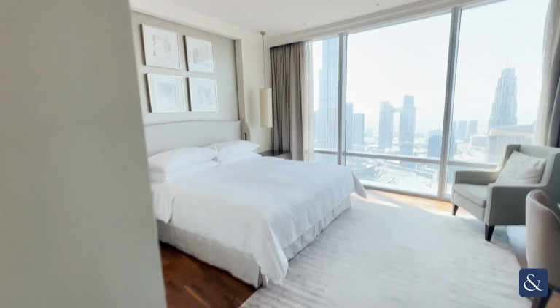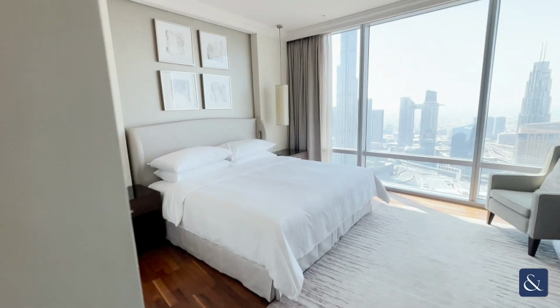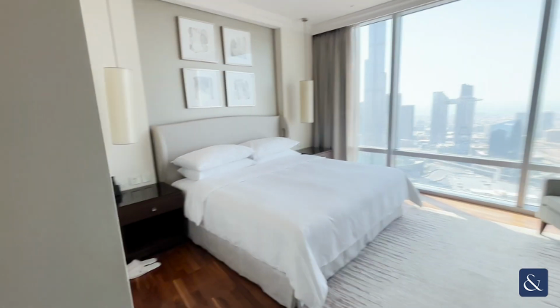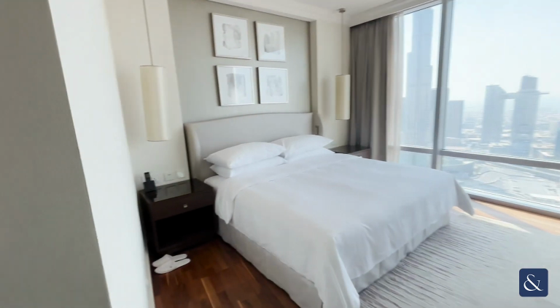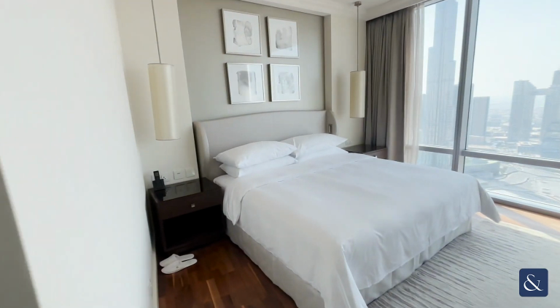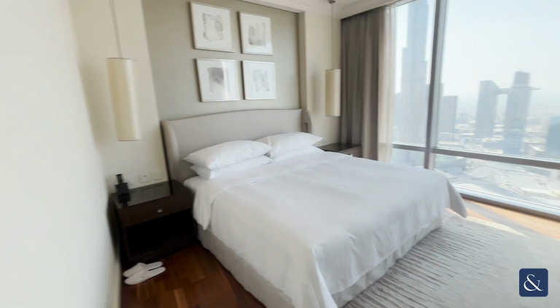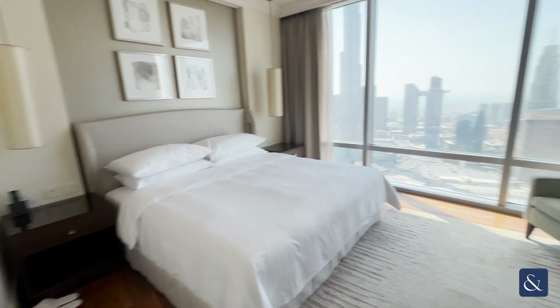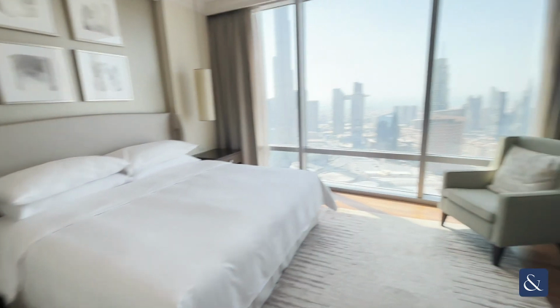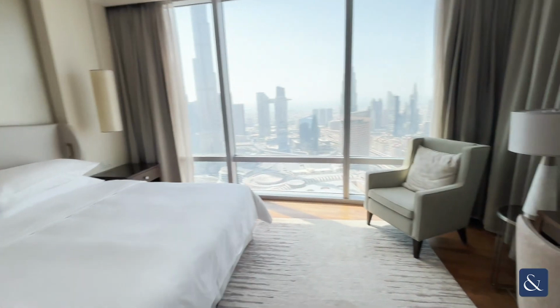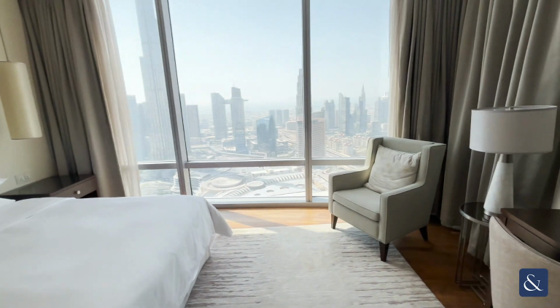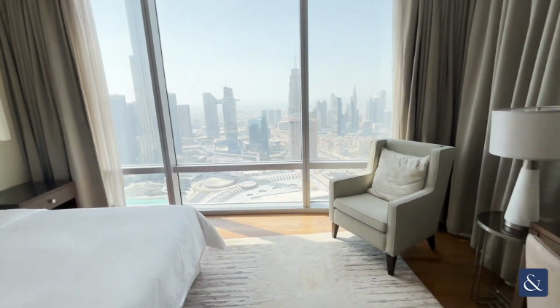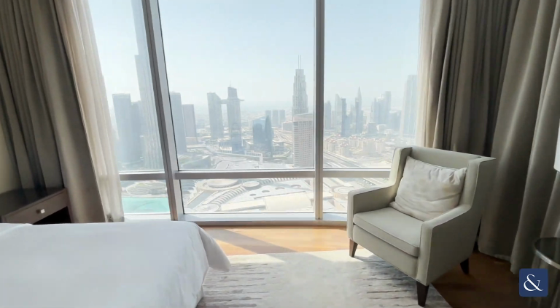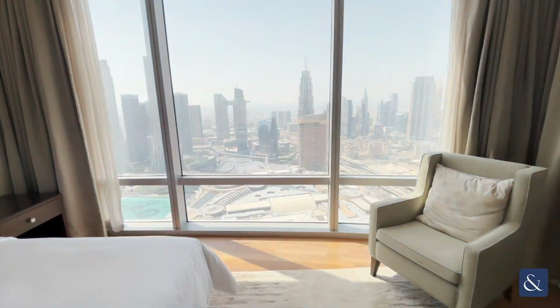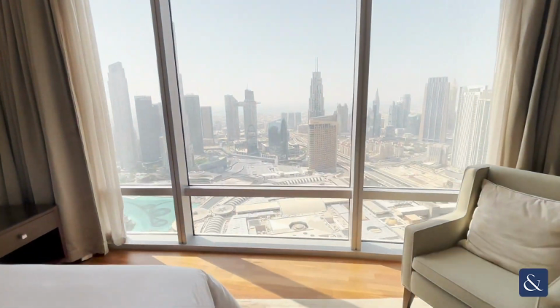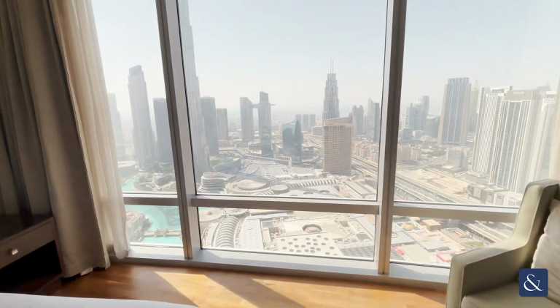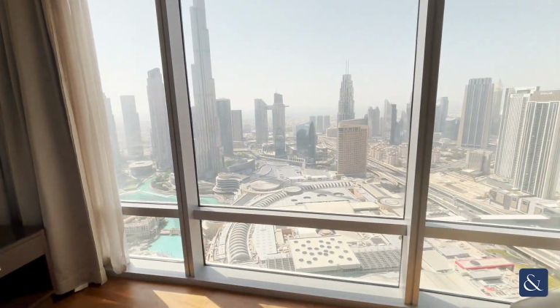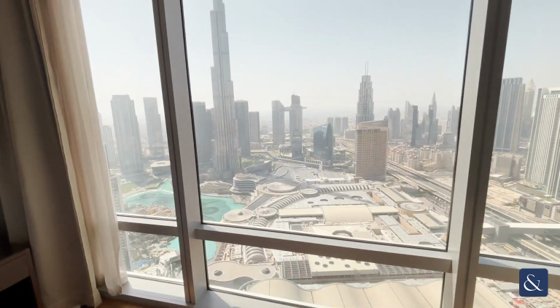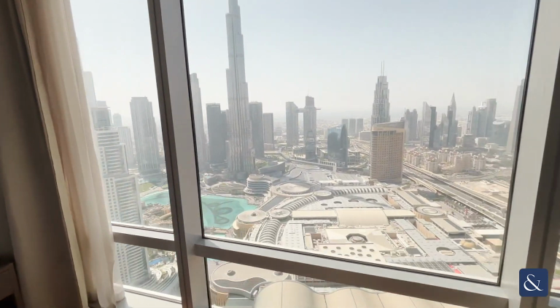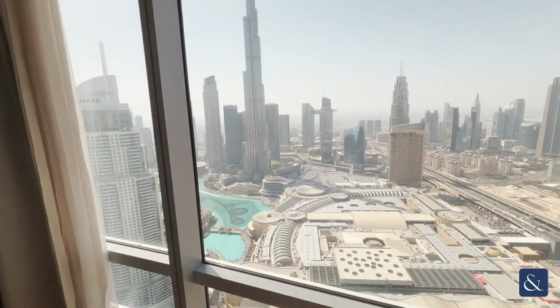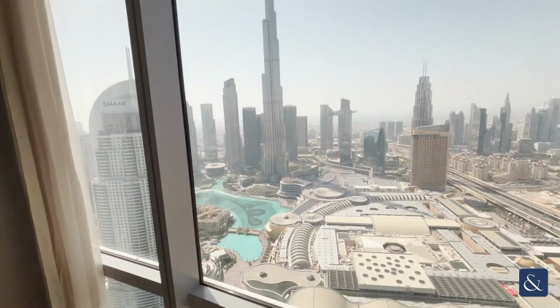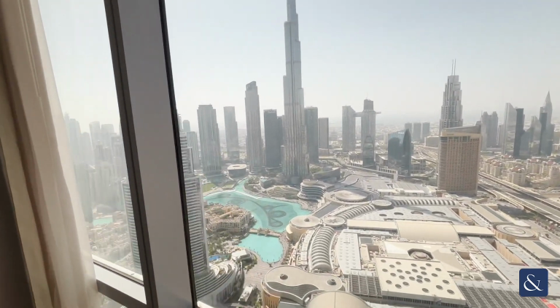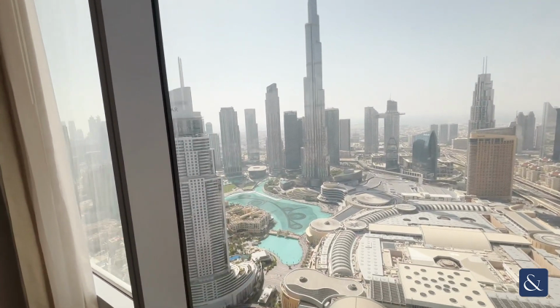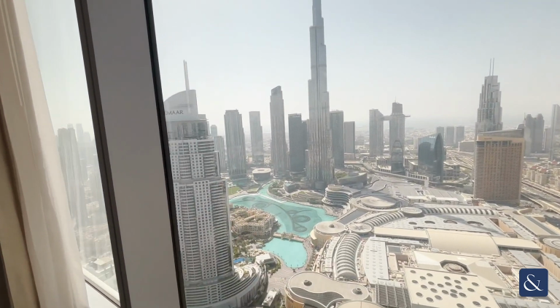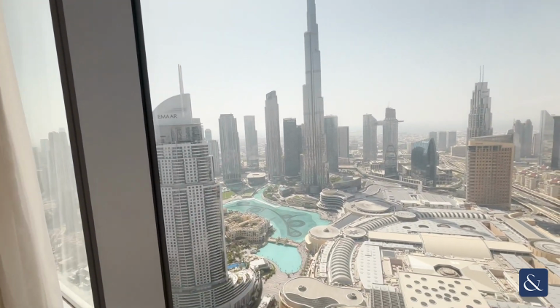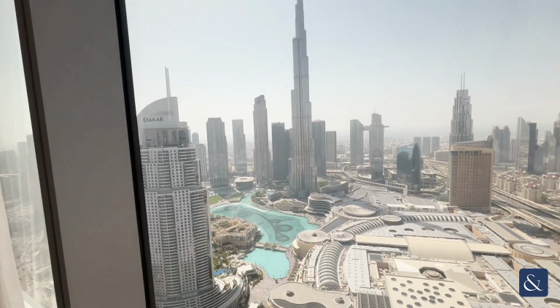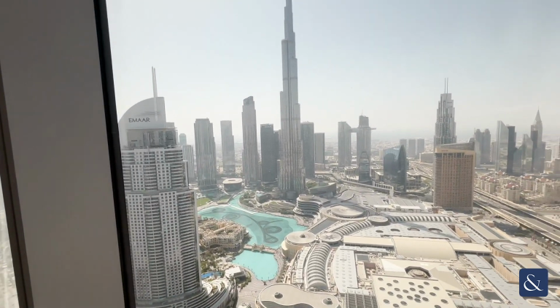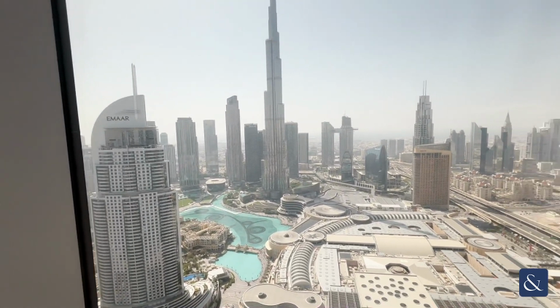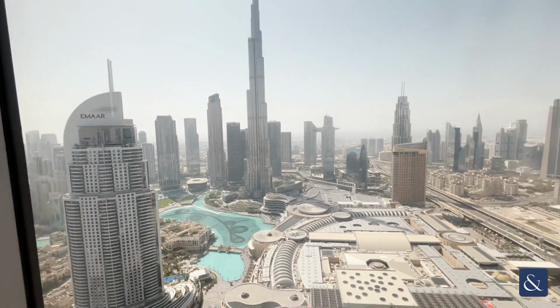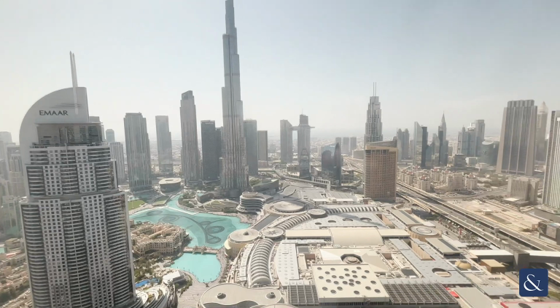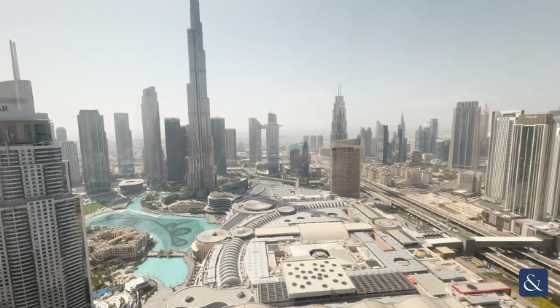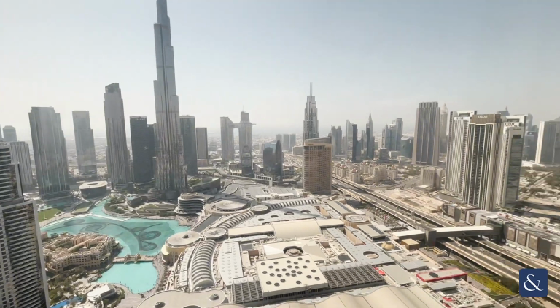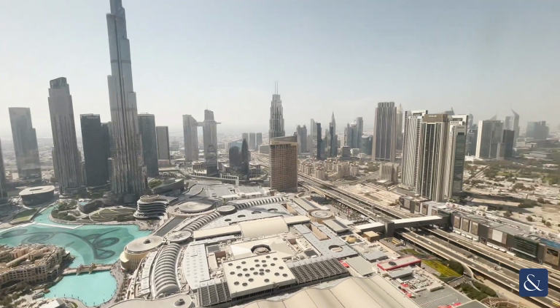This does have a view out to the Burj and is front facing, looking over the mall and the fountains there as well. So it's a spectacular view.